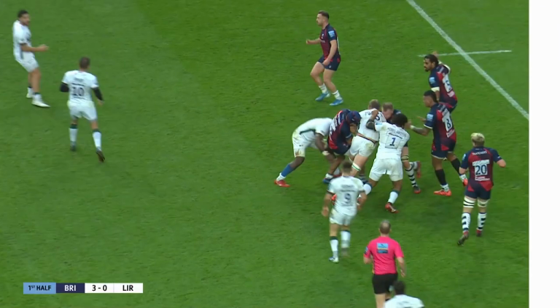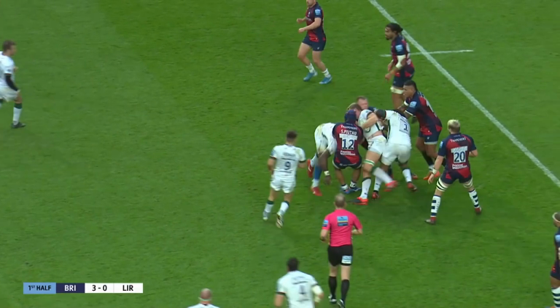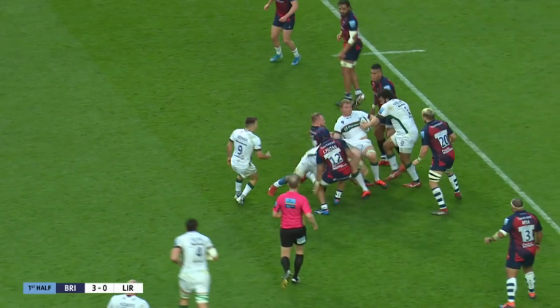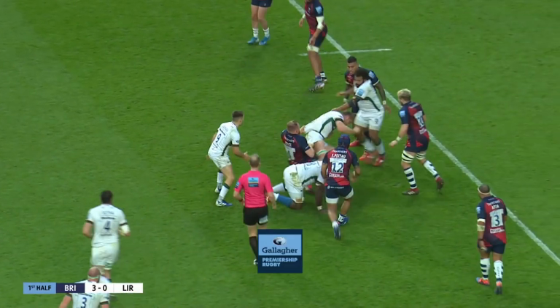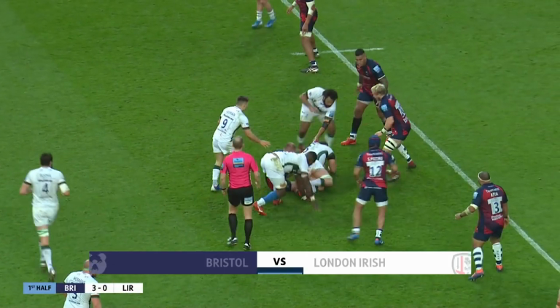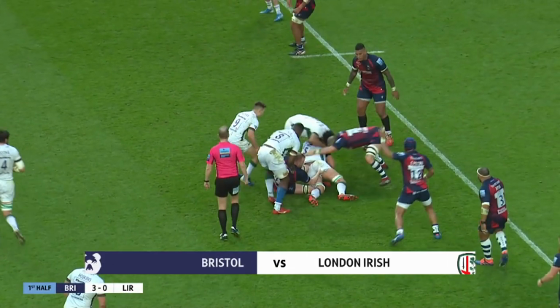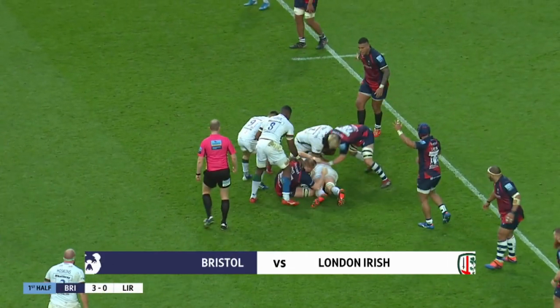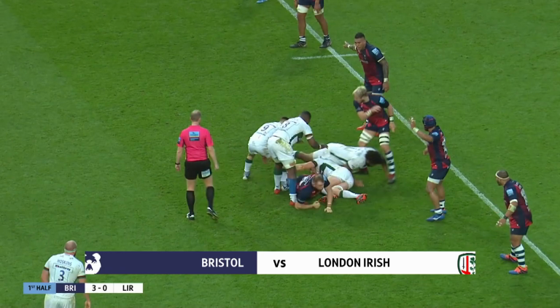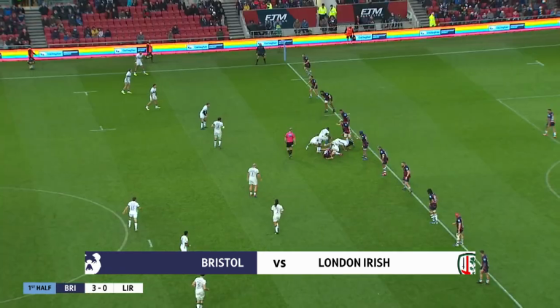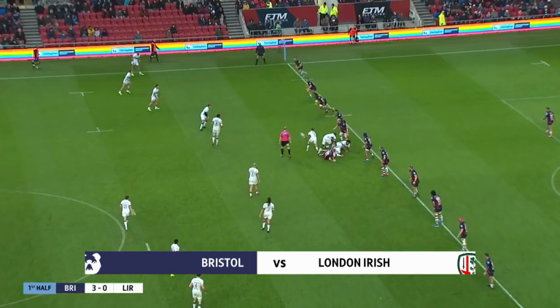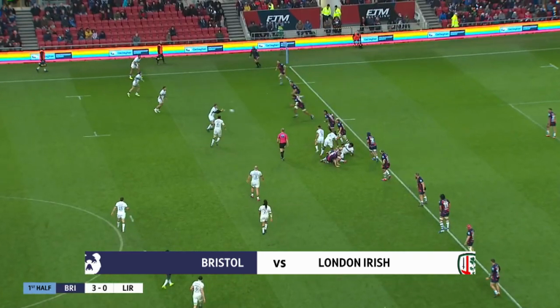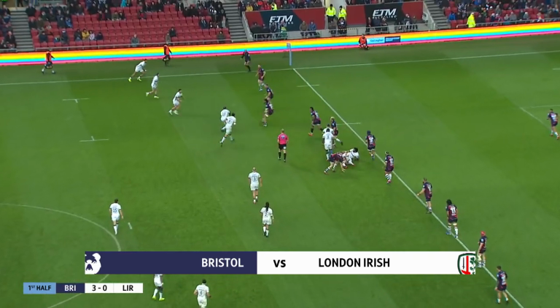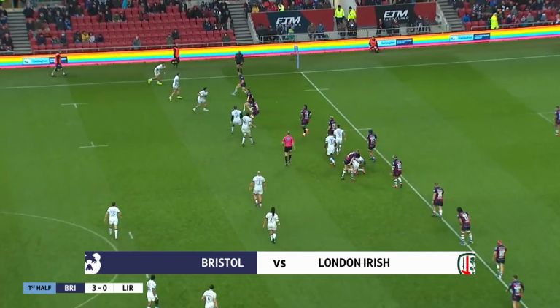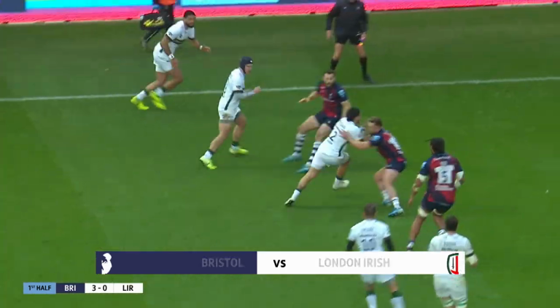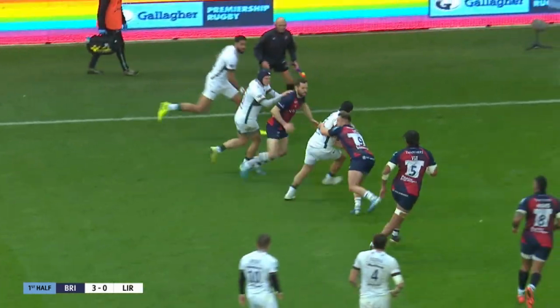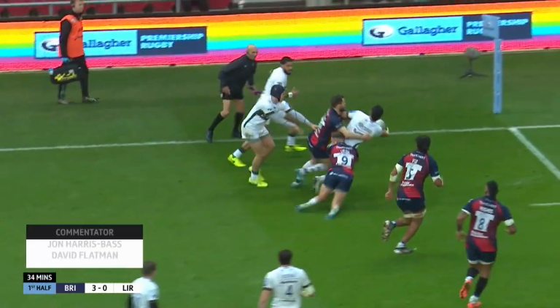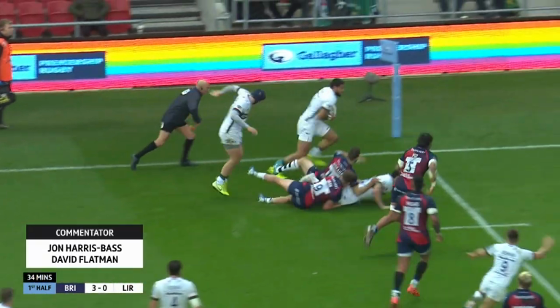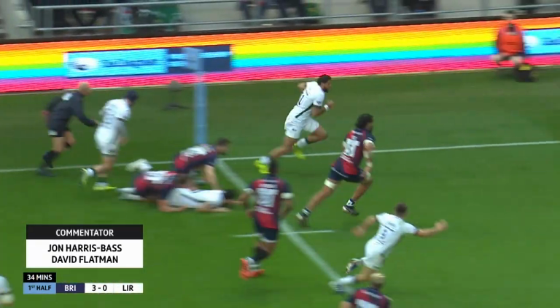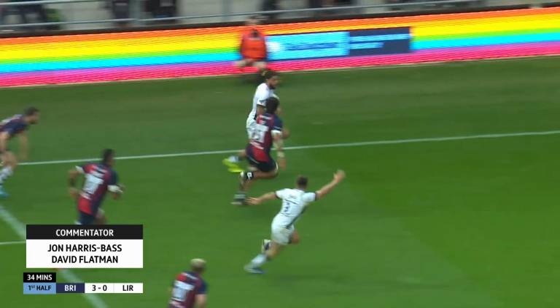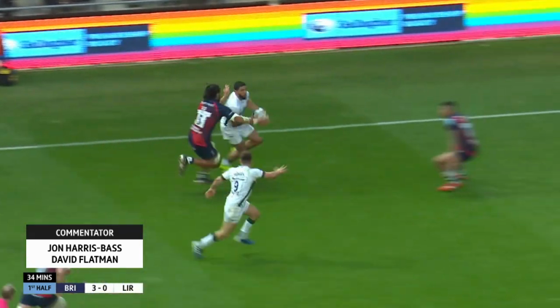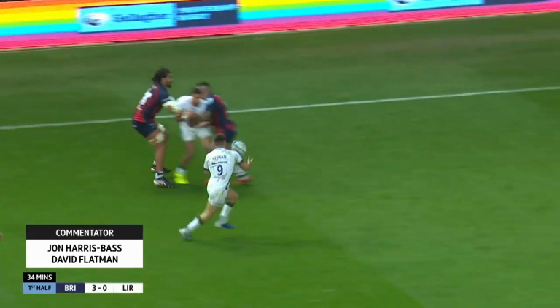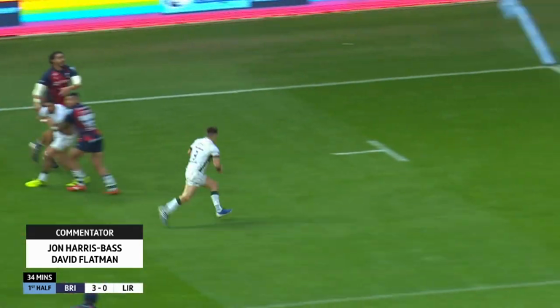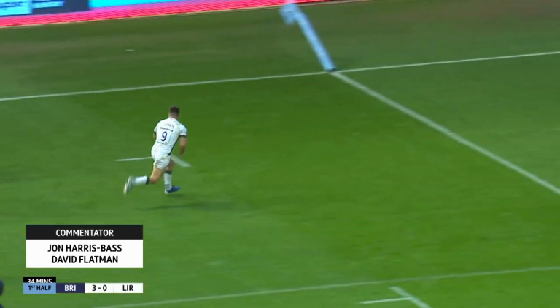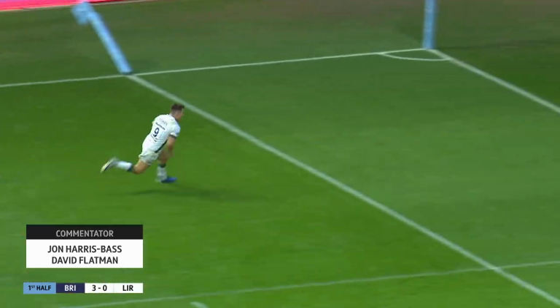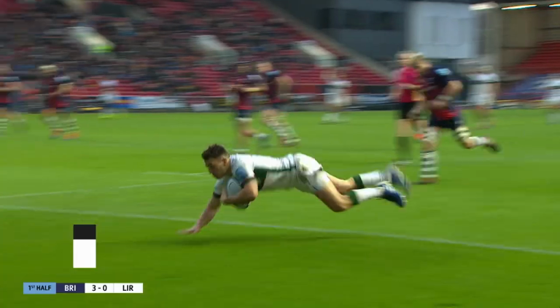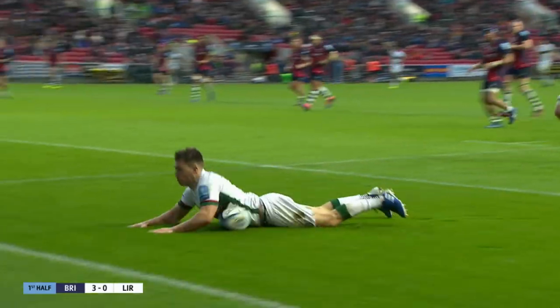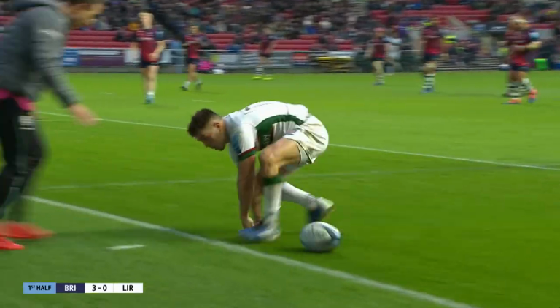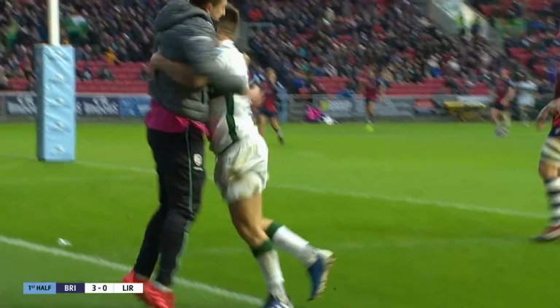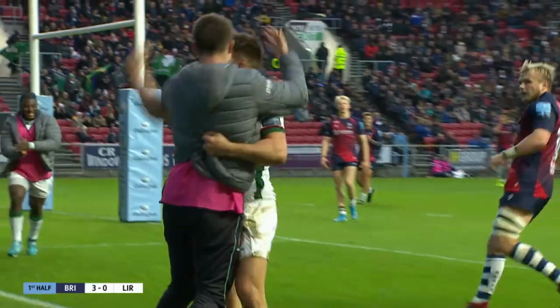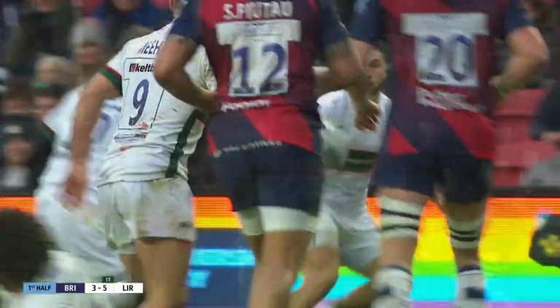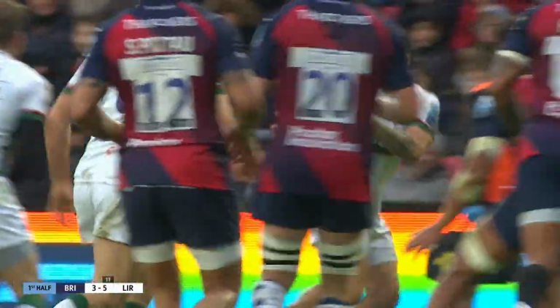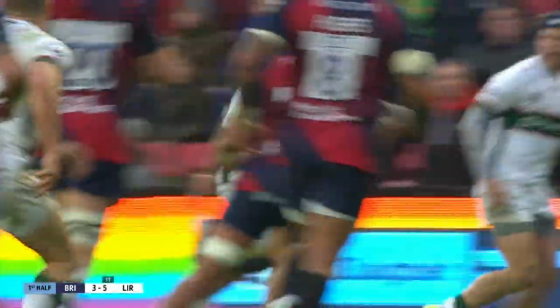Van der Merwe pops up in the line. Tackle! Tackle is good. Hamilton went looking for it. However, London Irish have it again, and Hebertzema manages to ship it out wide. Ball back inside, beautifully done, Meeham scores! London Irish have the opening try.